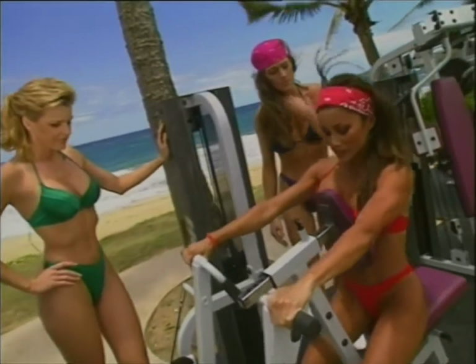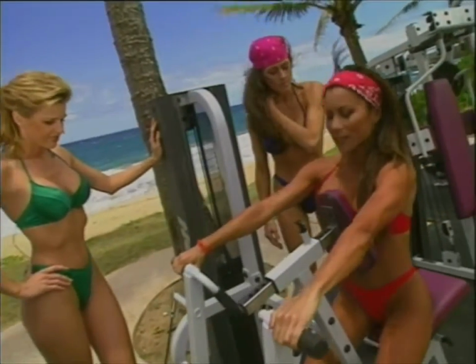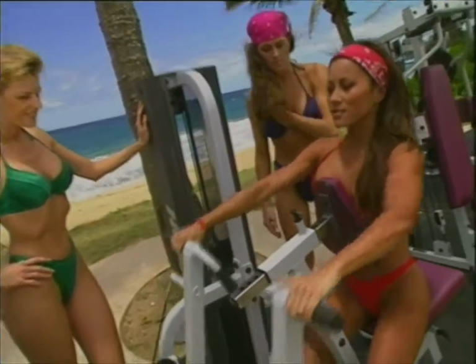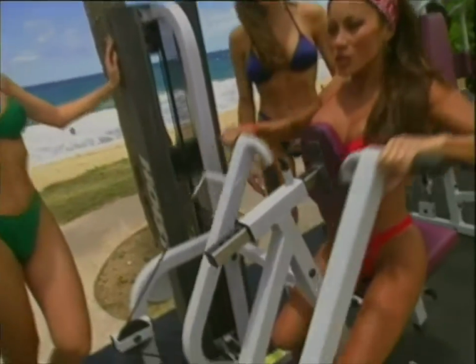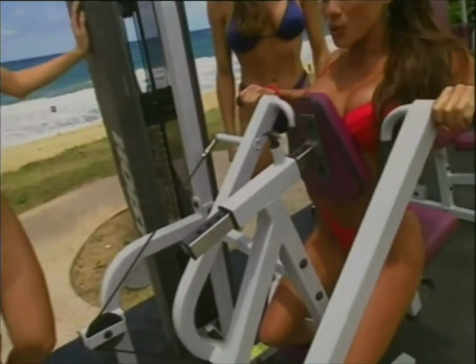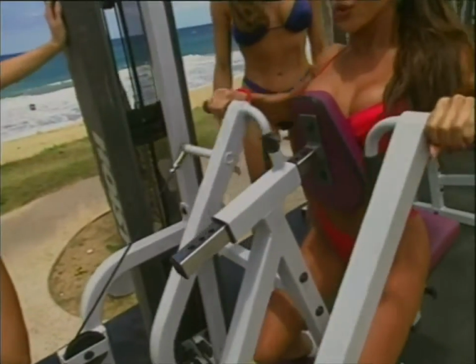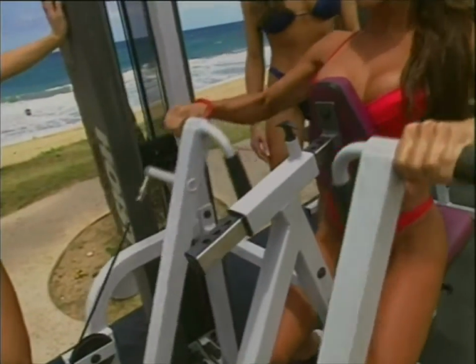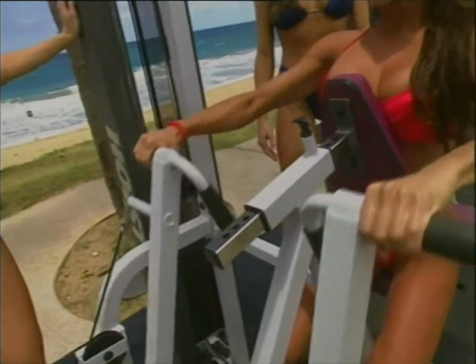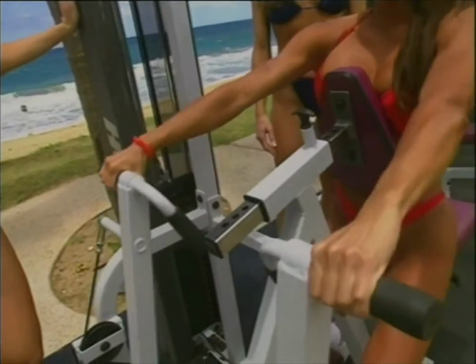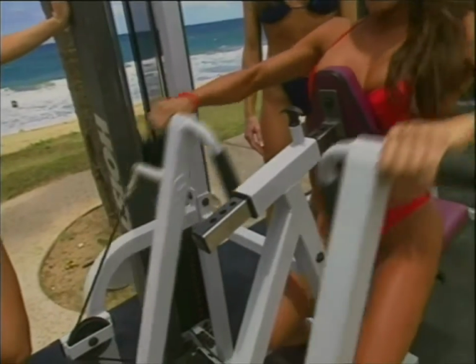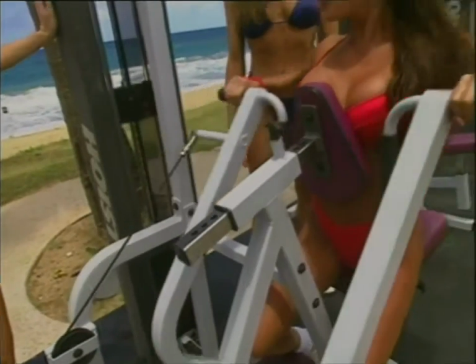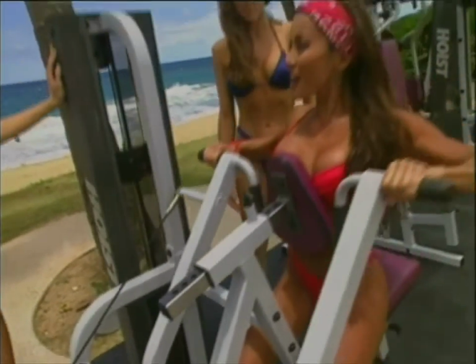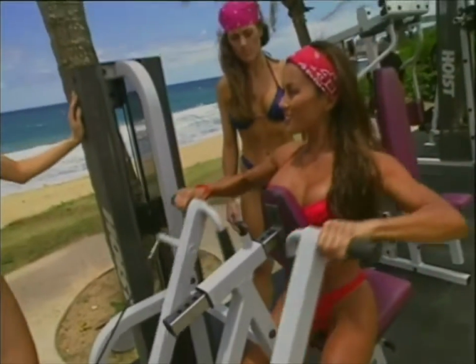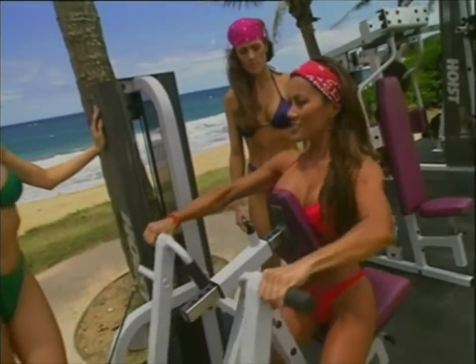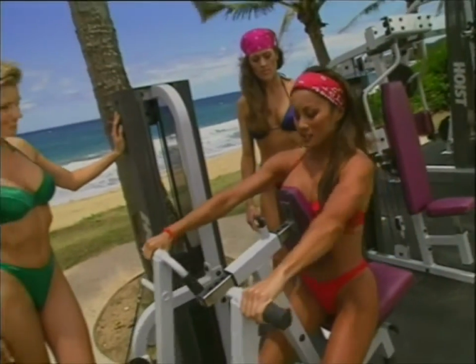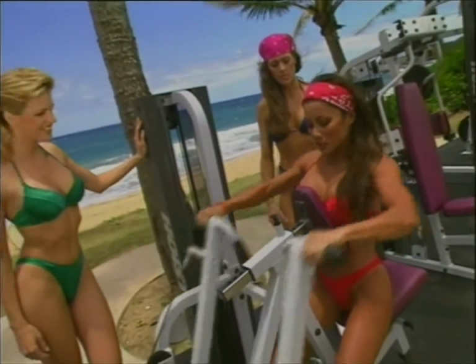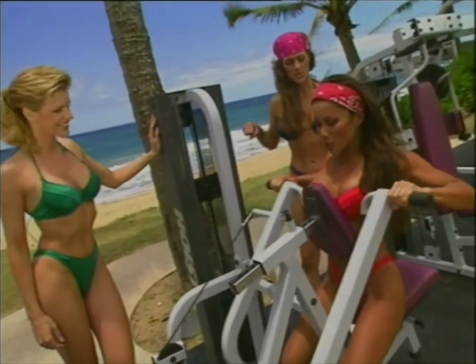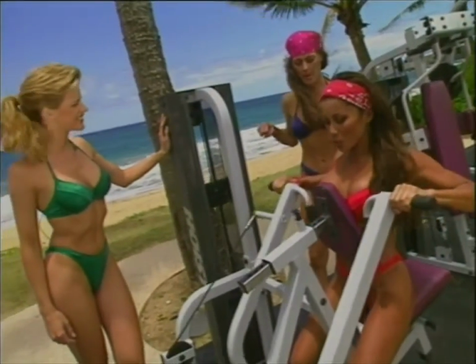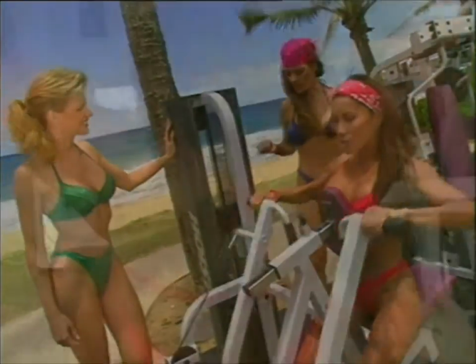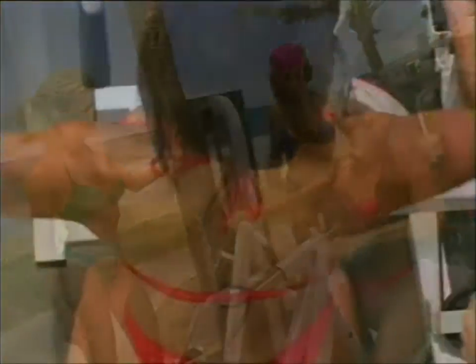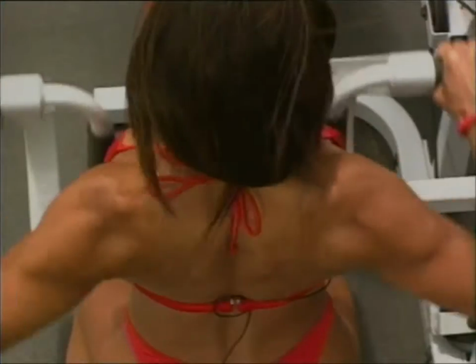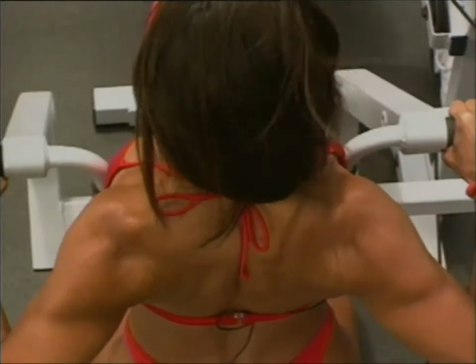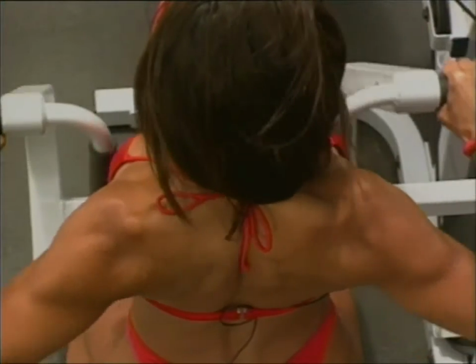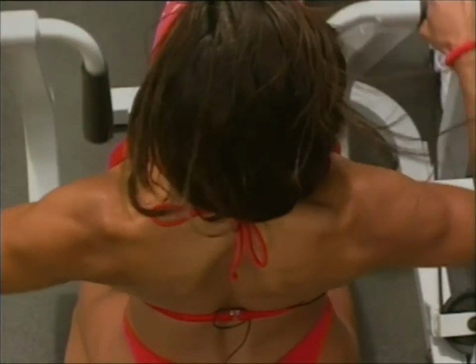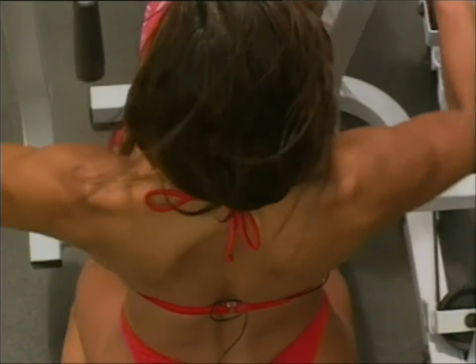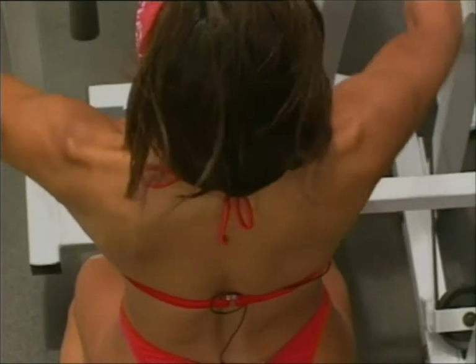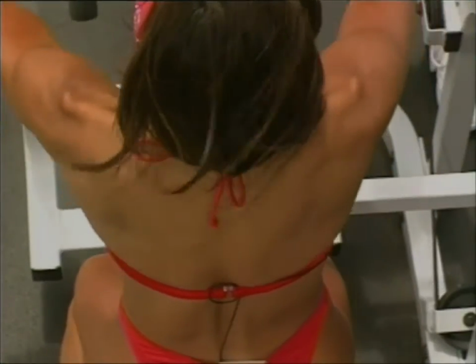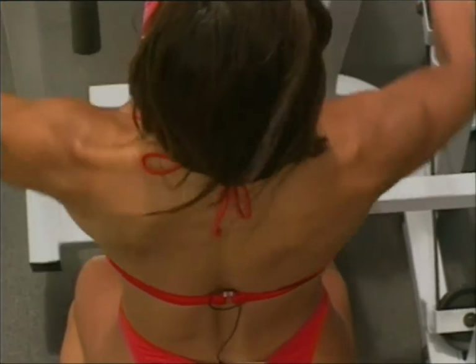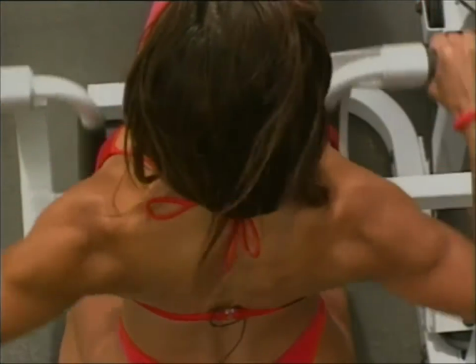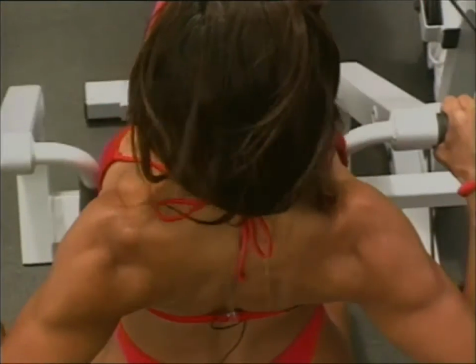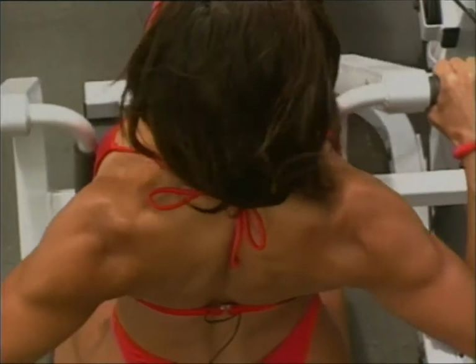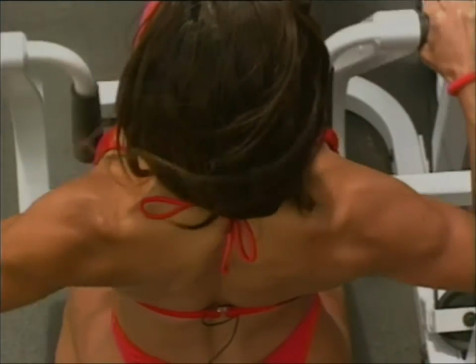Core tight. Keeping the elbows high. And you want to squeeze your back. It's almost like, as Shawn says, almost like pulling the elbows together, pinching the elbows together.